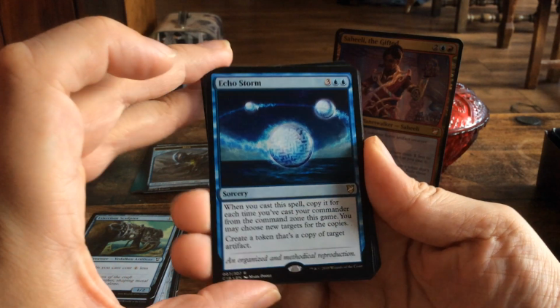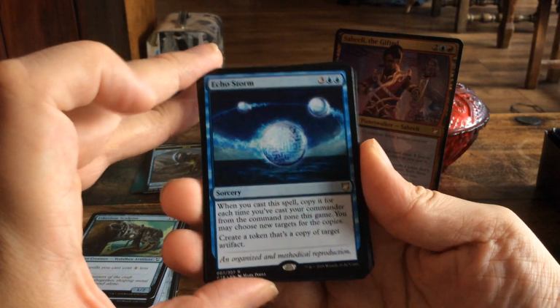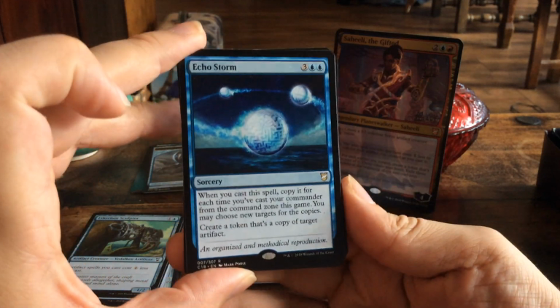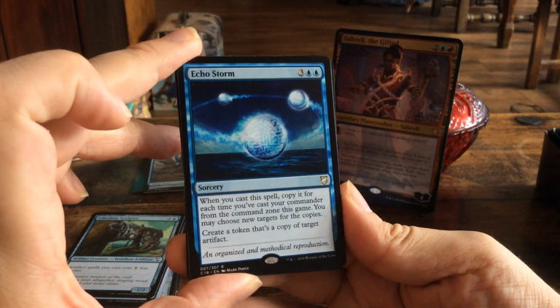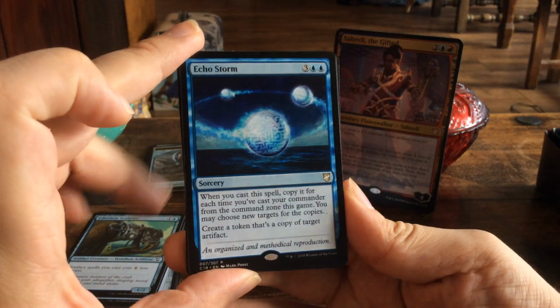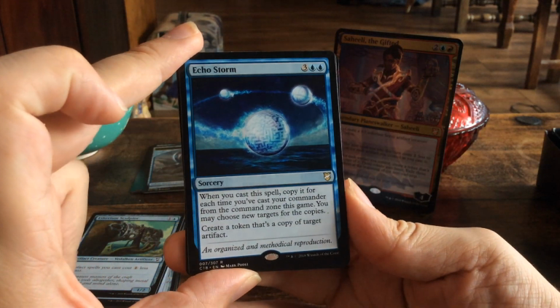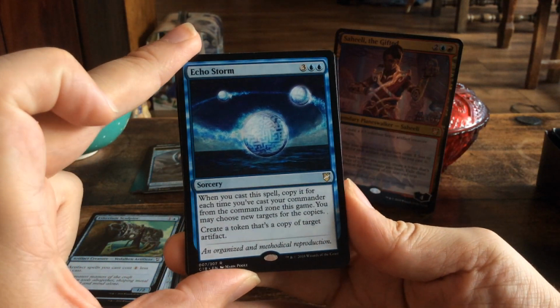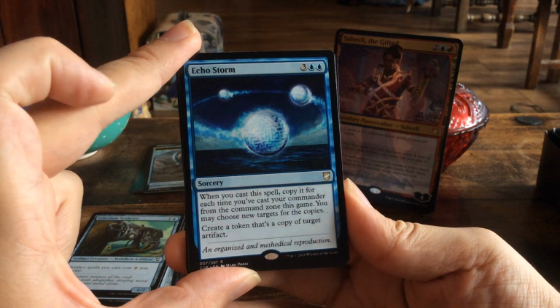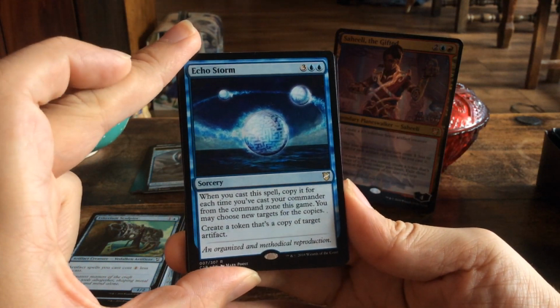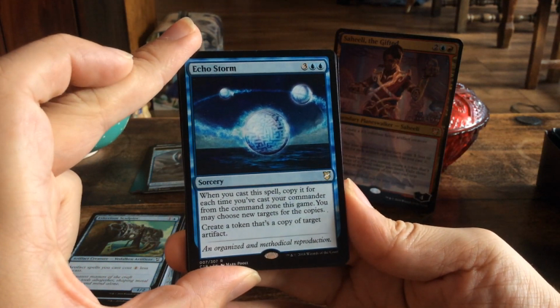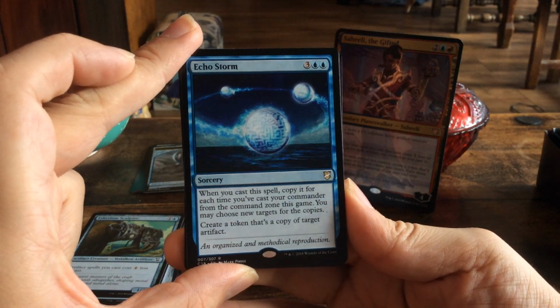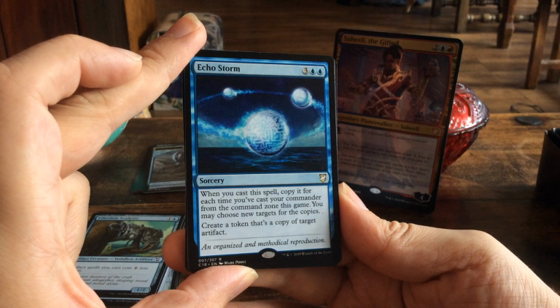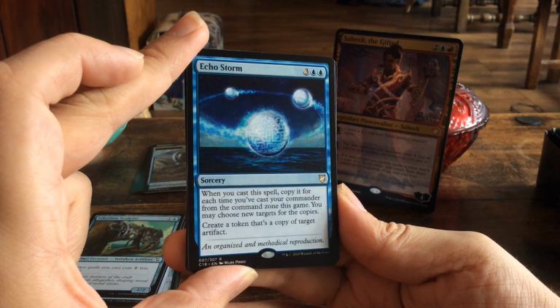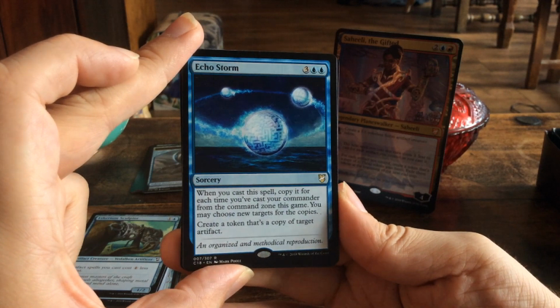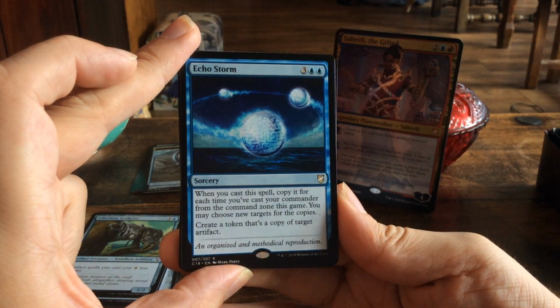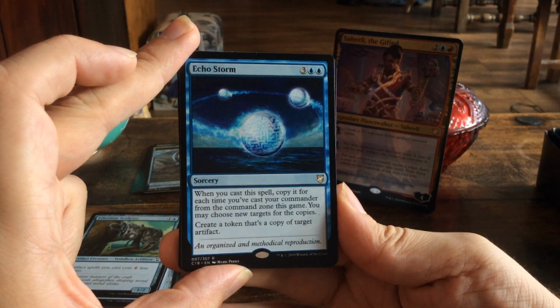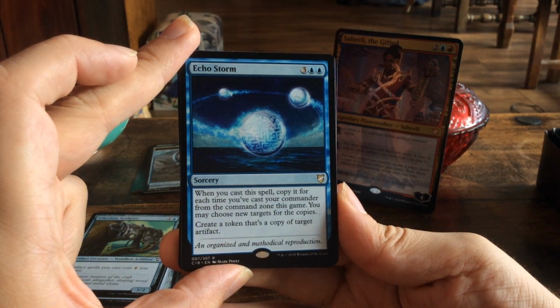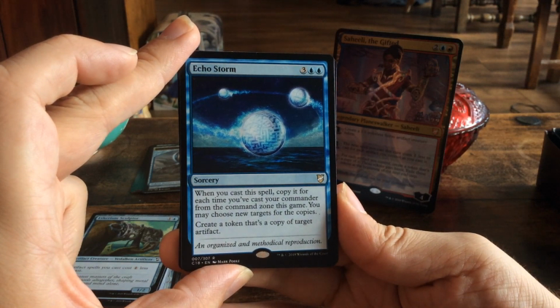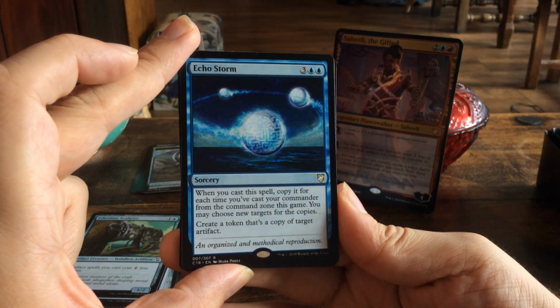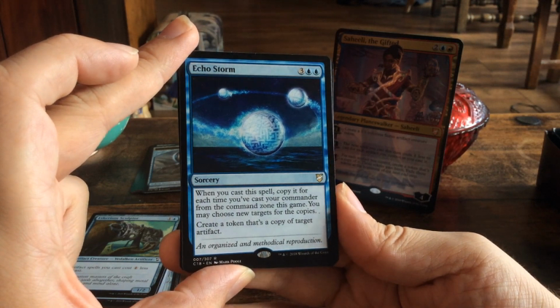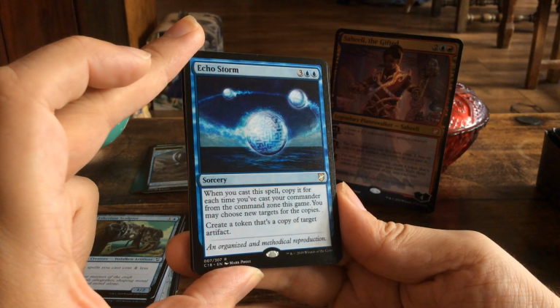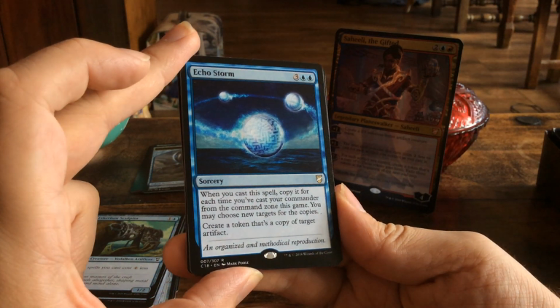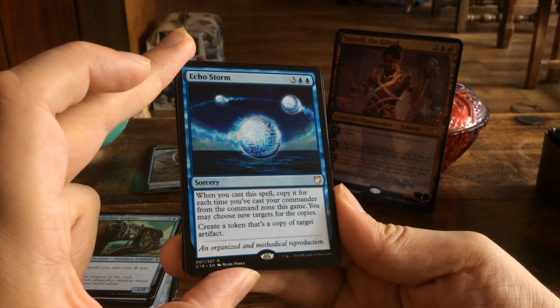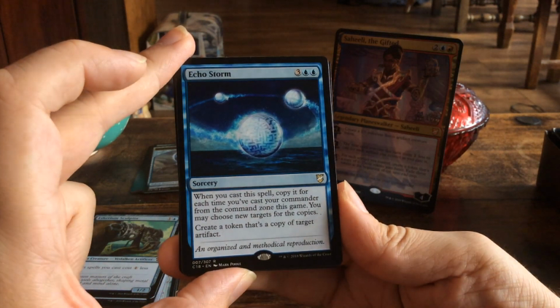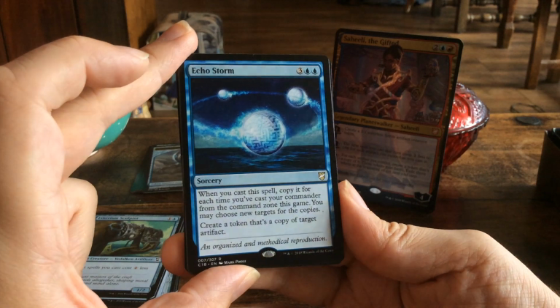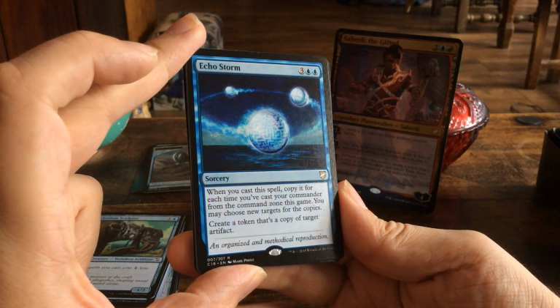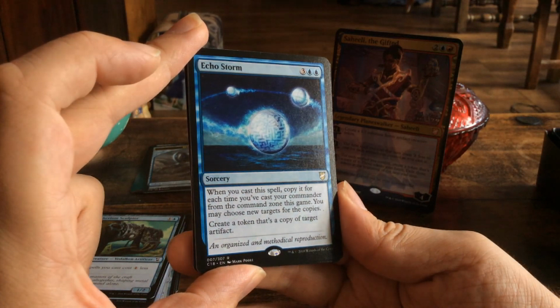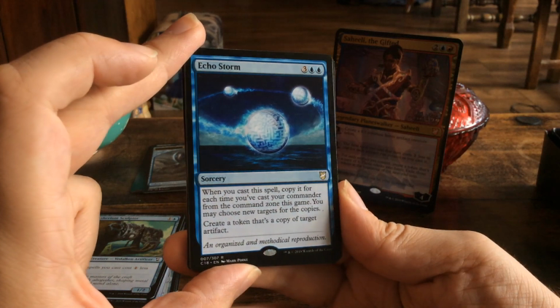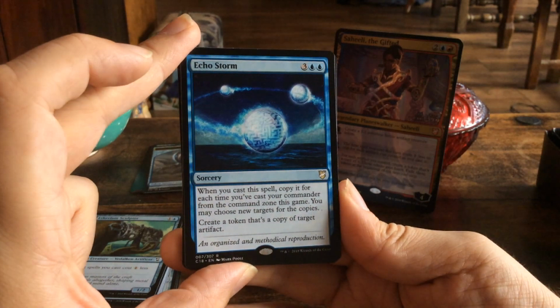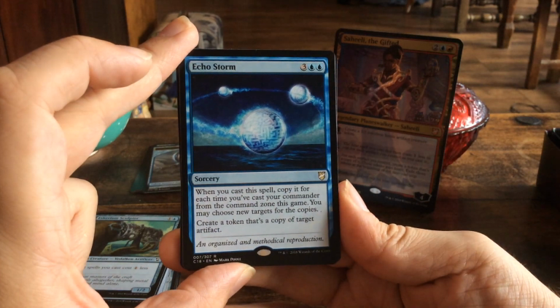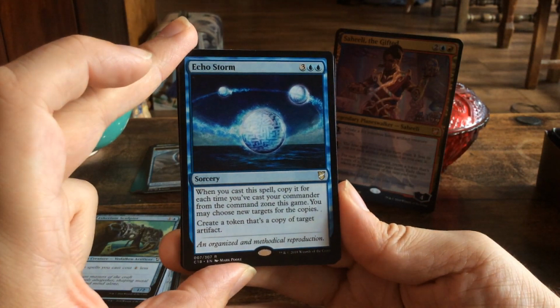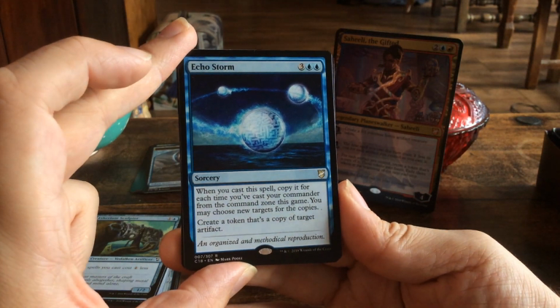Echo Storm — for five mana, when you cast this spell, copy it for each time you've cast your commander from the command zone this game. You may choose new targets for the copies. It creates a copy of a target artifact. Cool.